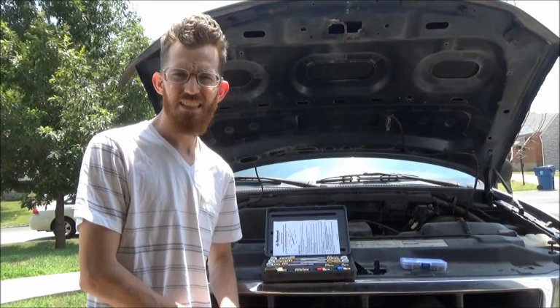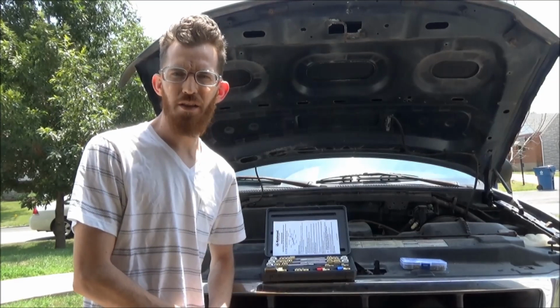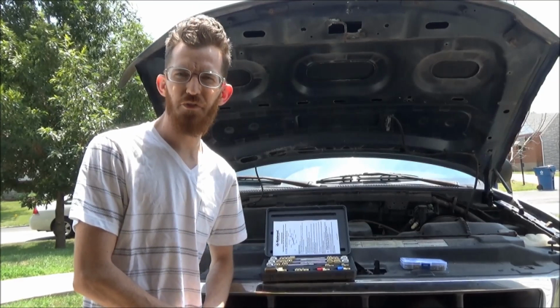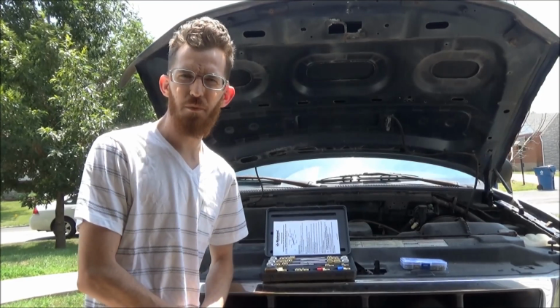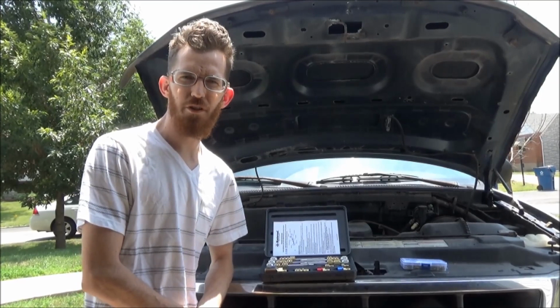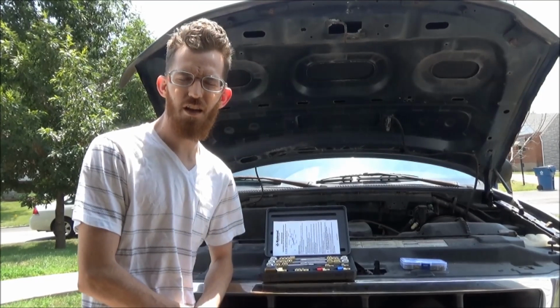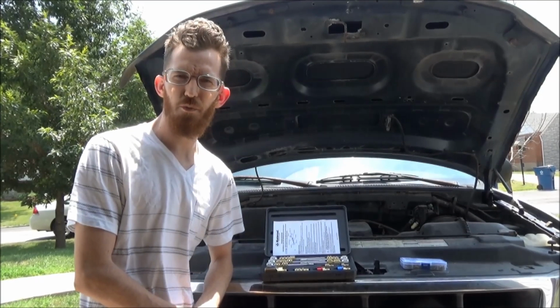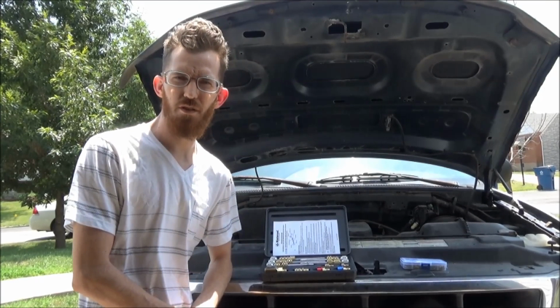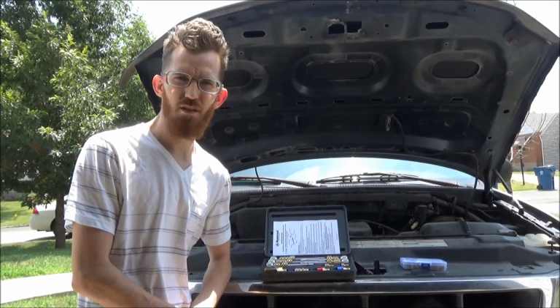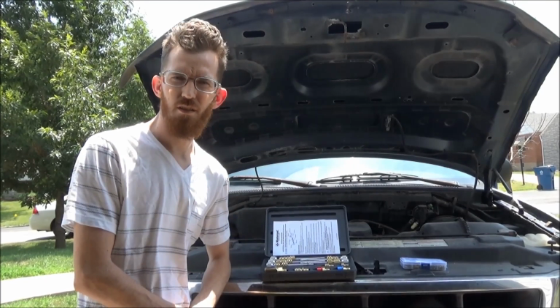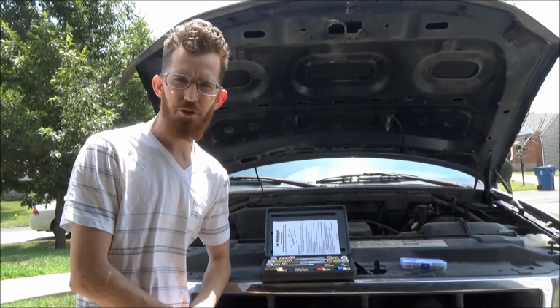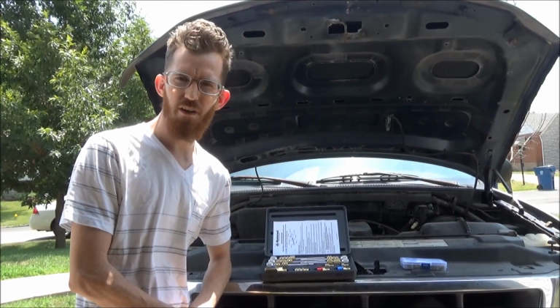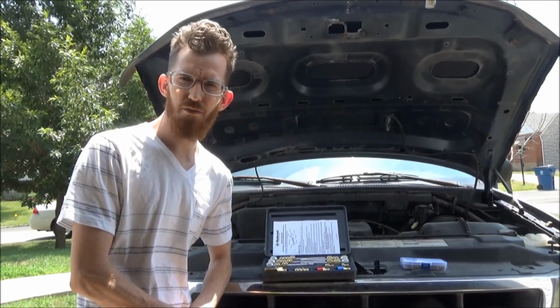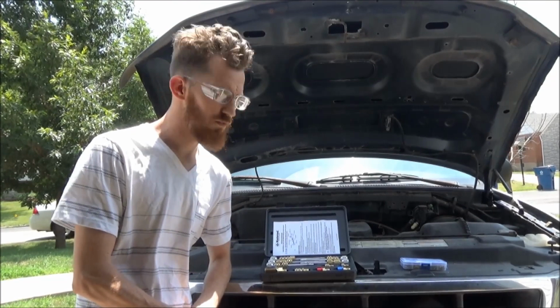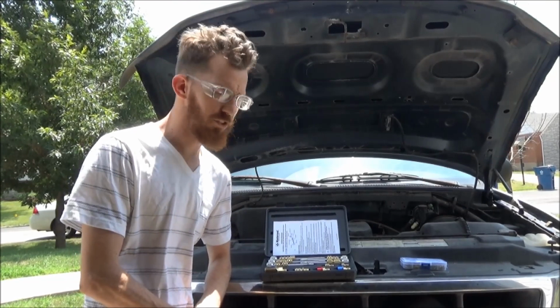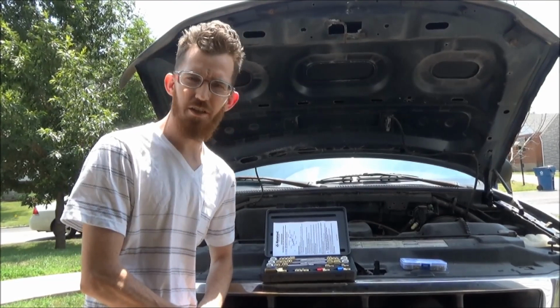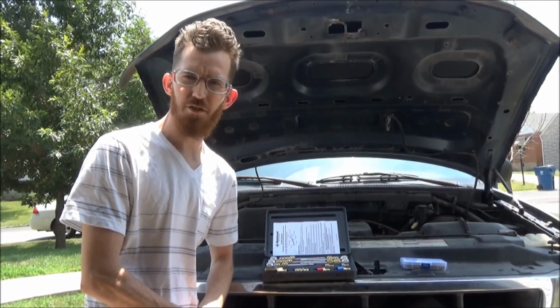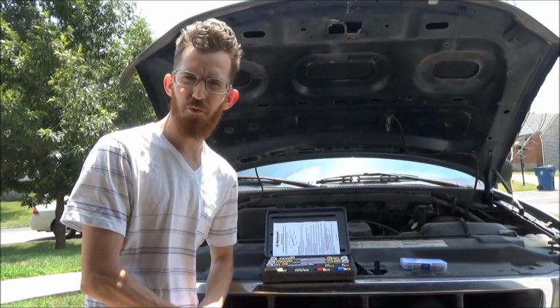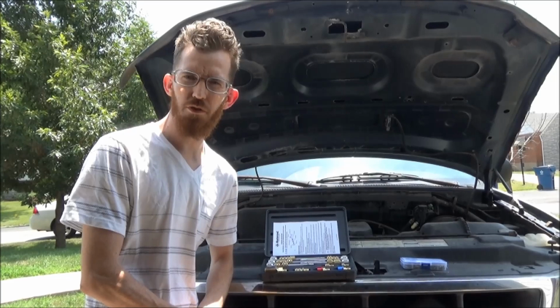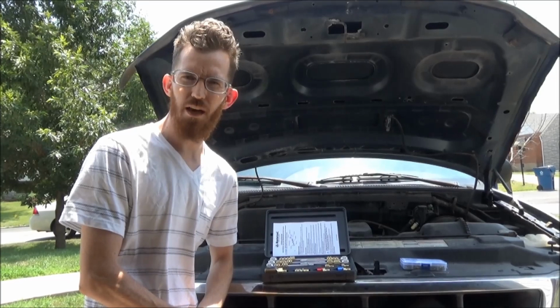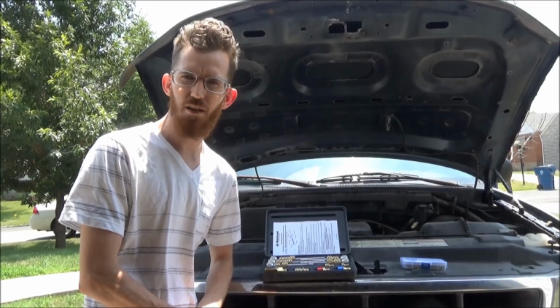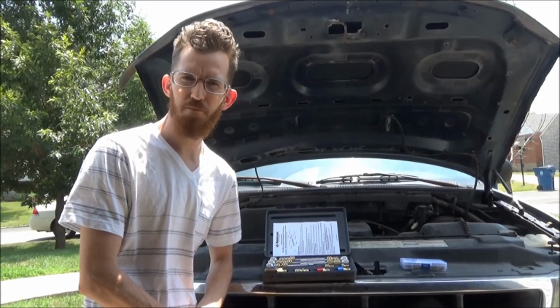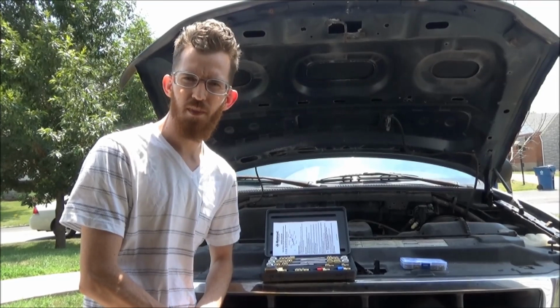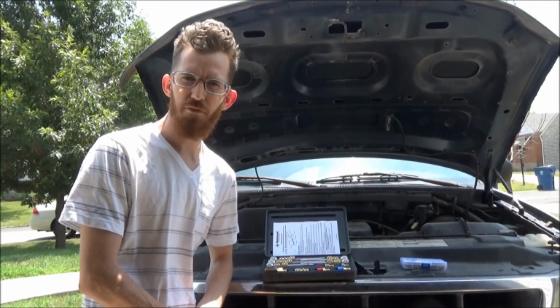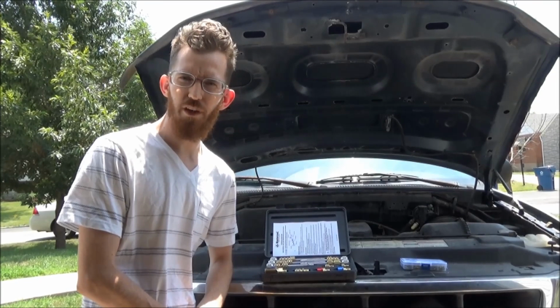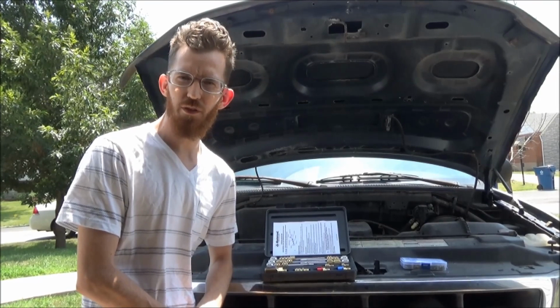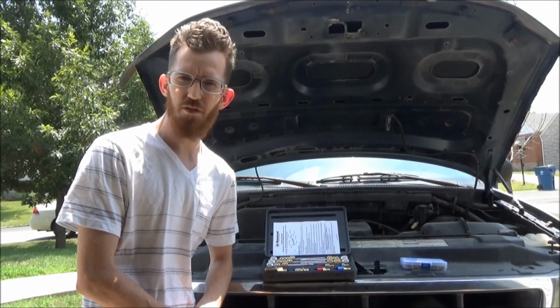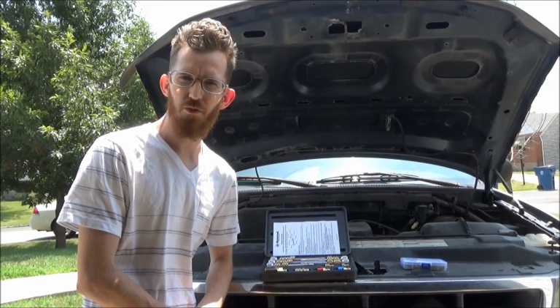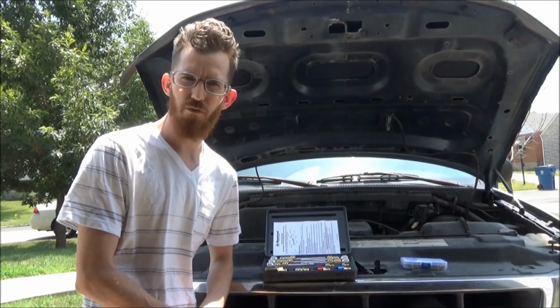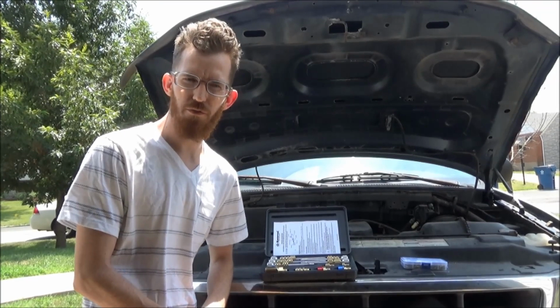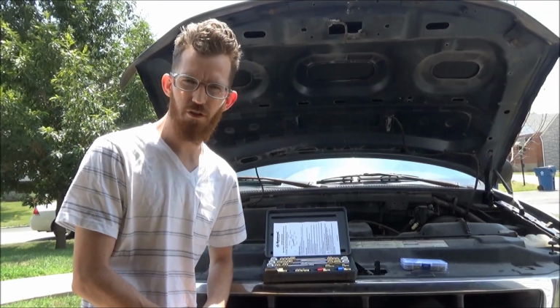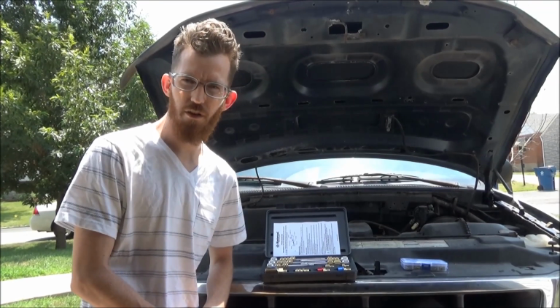In this video I'm going to show you guys how to replace a schrader valve on your AC service ports without having to evacuate the system or recover the refrigerant or anything.